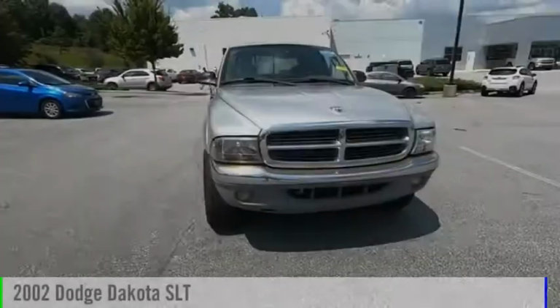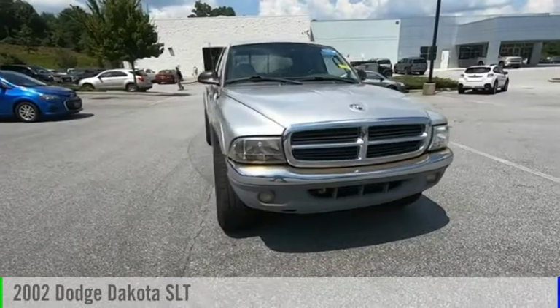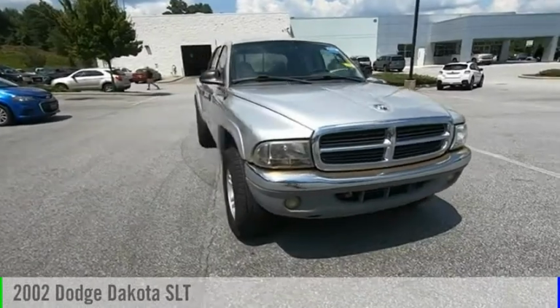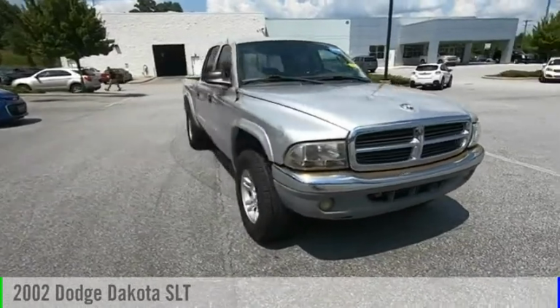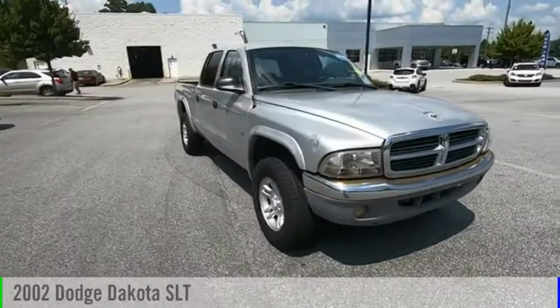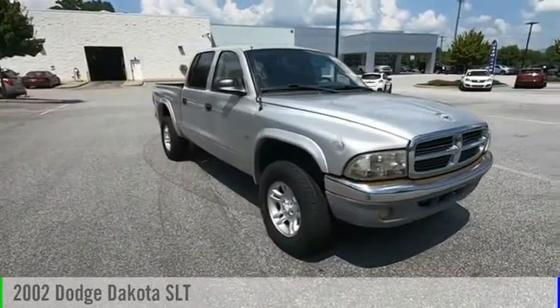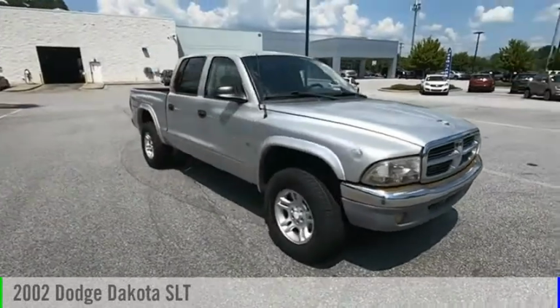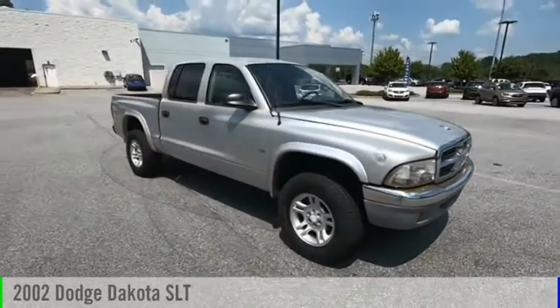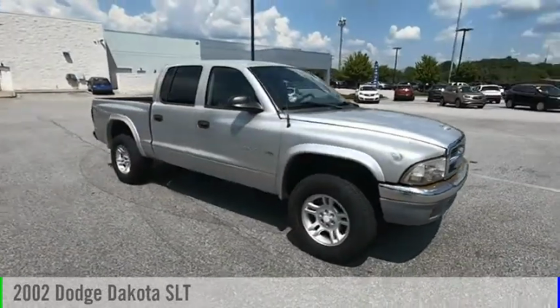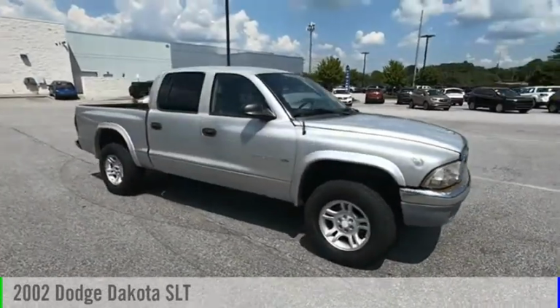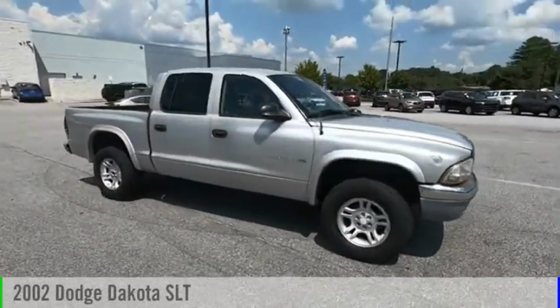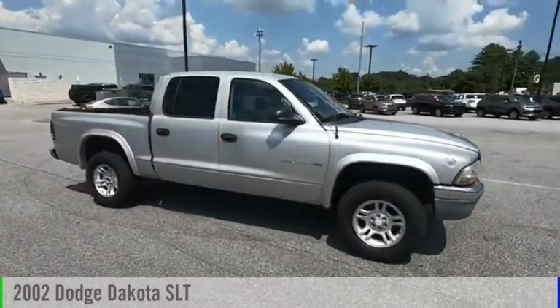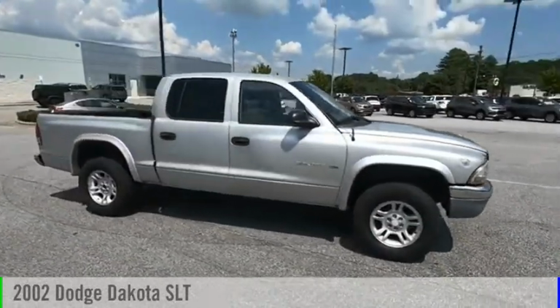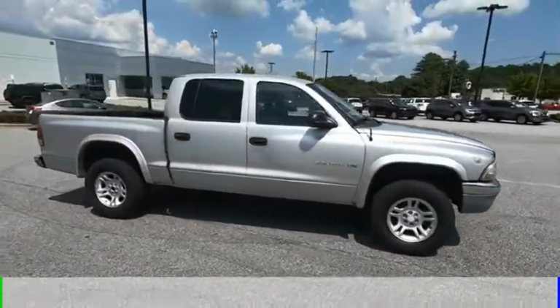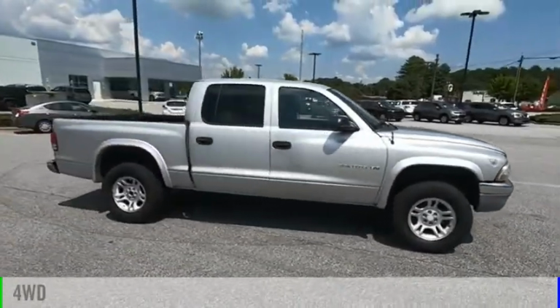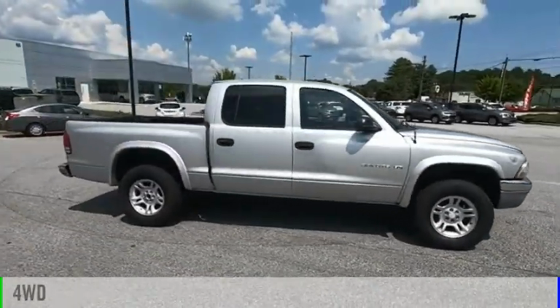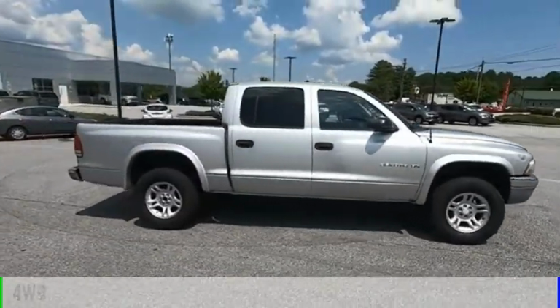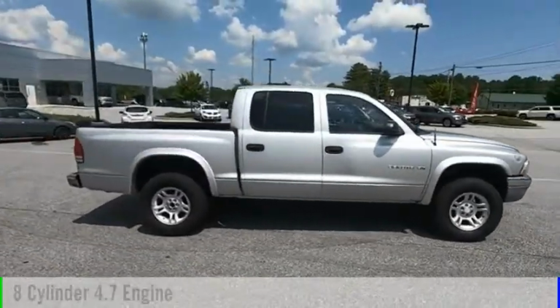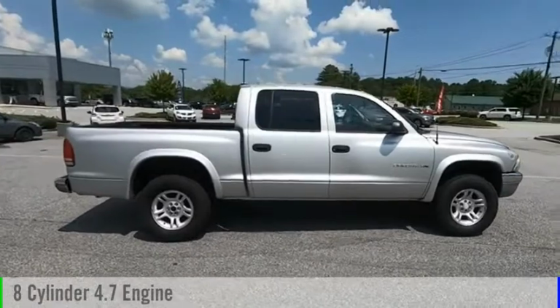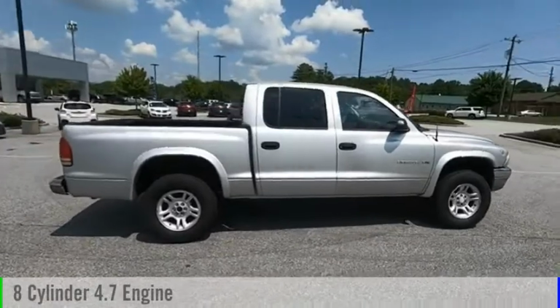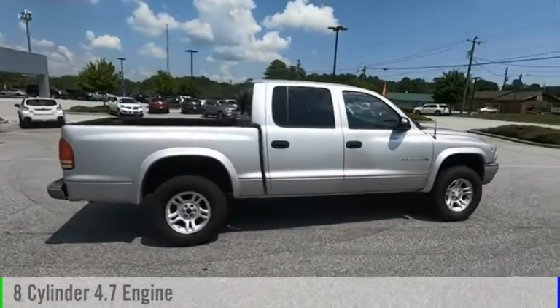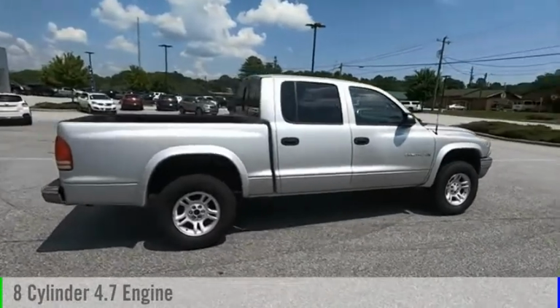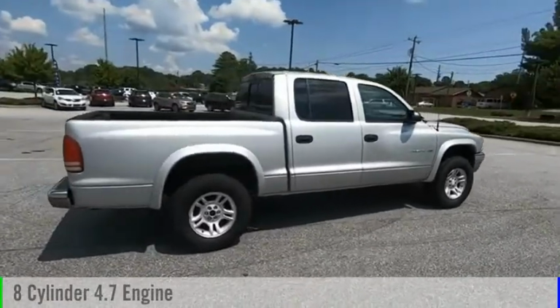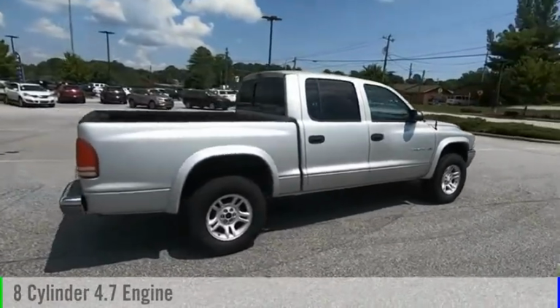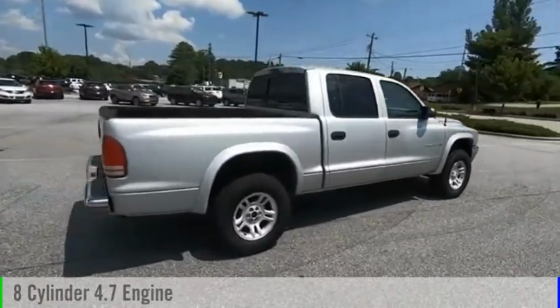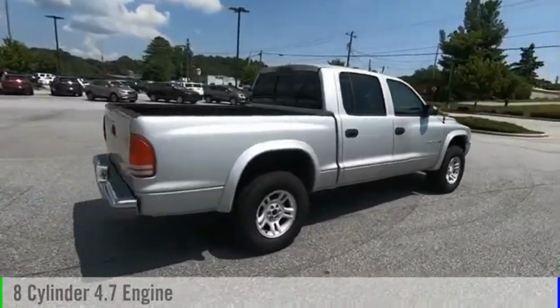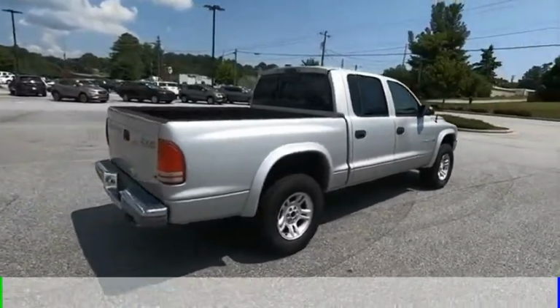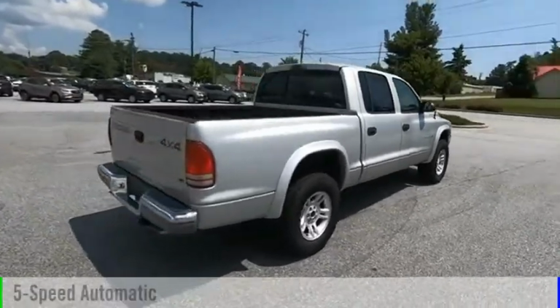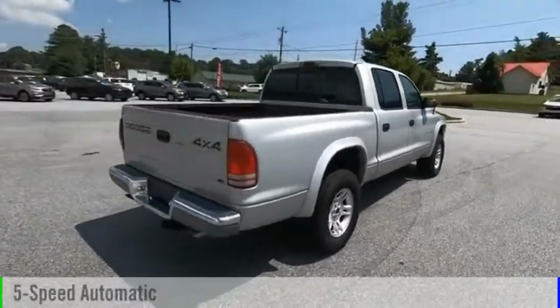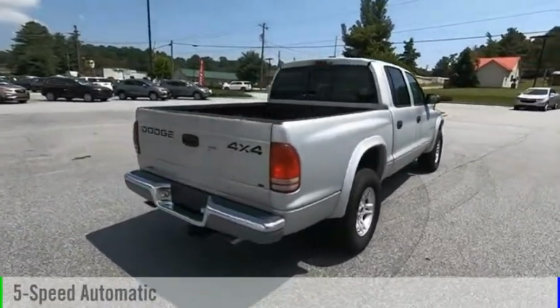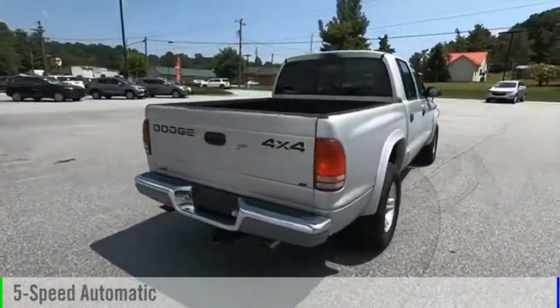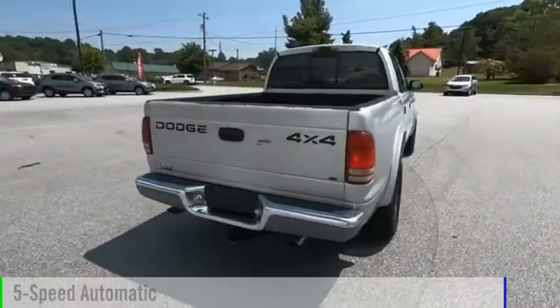Stop by and take a look at the 2002 Dakota. This vehicle is powered by a four-wheel drive, eight-cylinder, 4.7-liter engine, and comes with a five-speed automatic transmission.